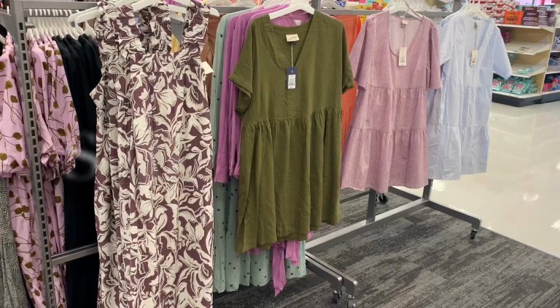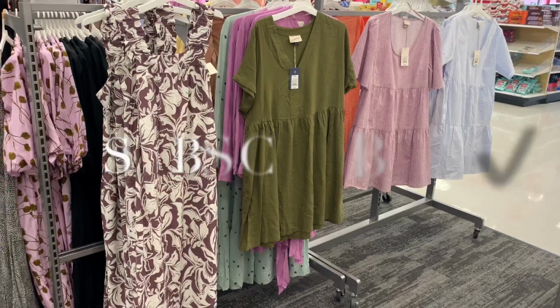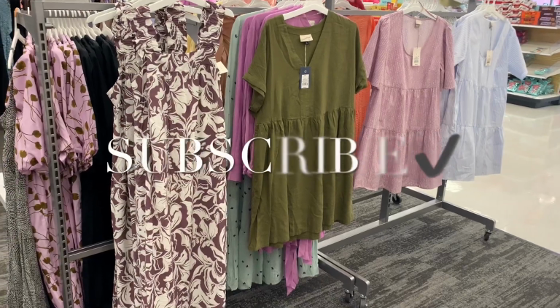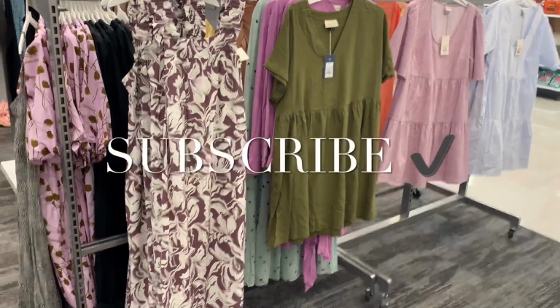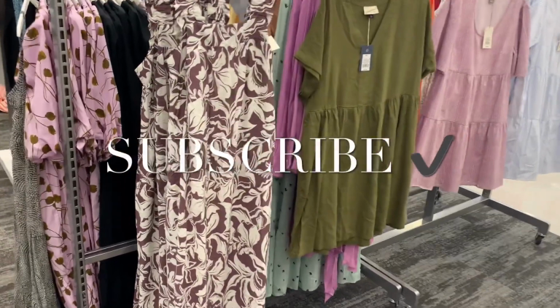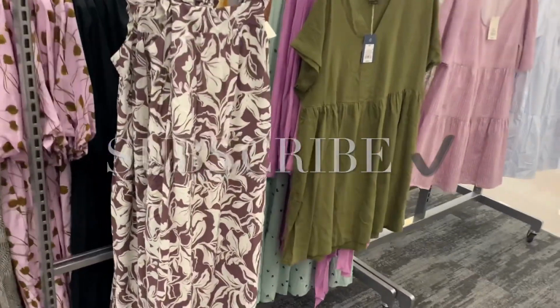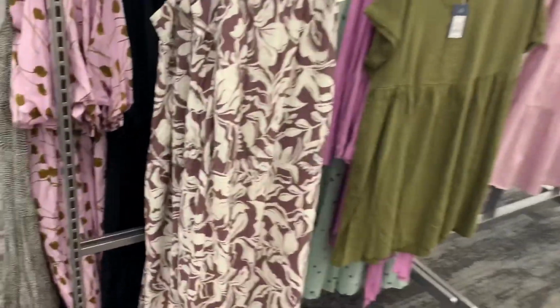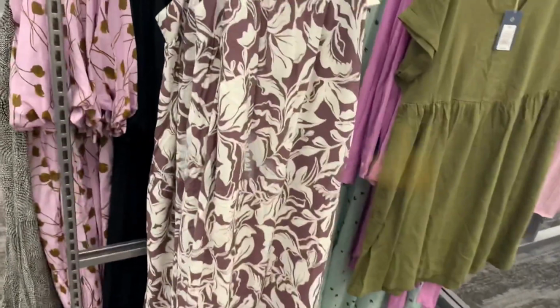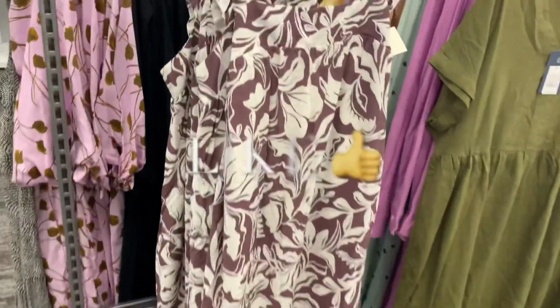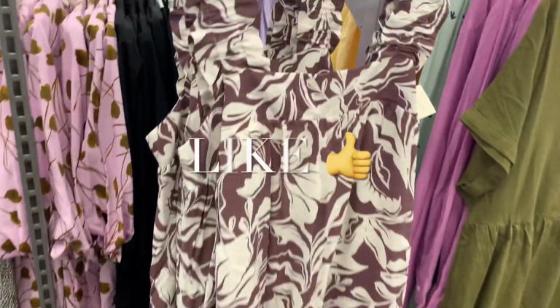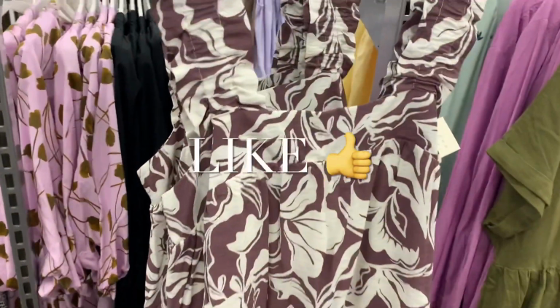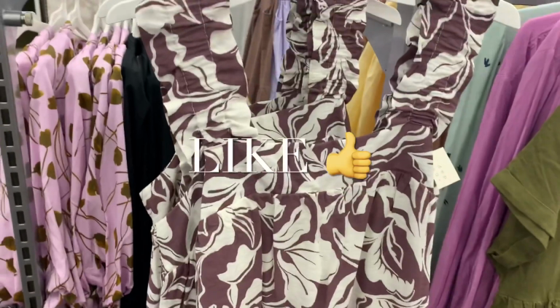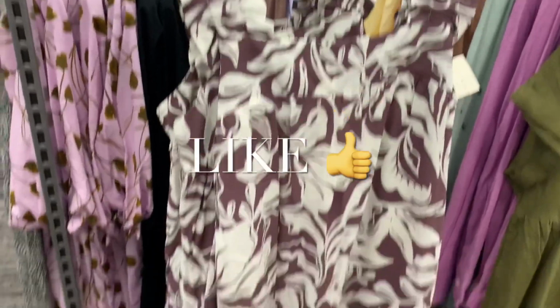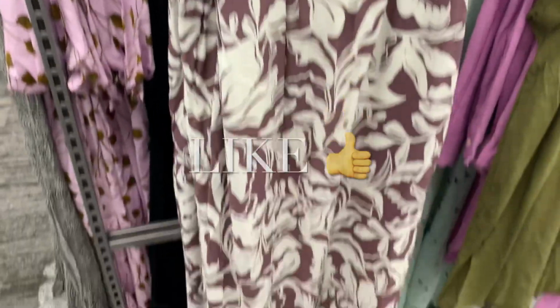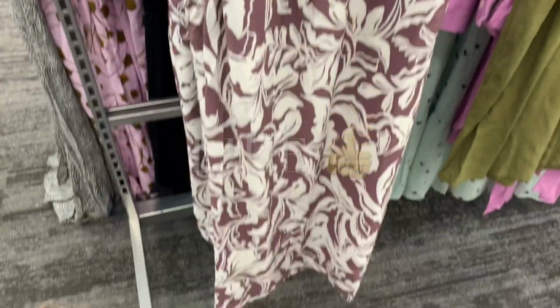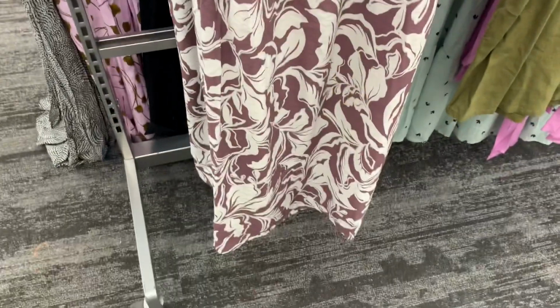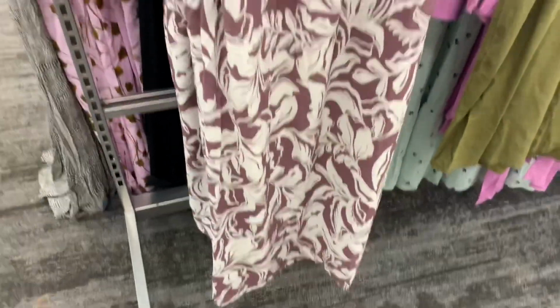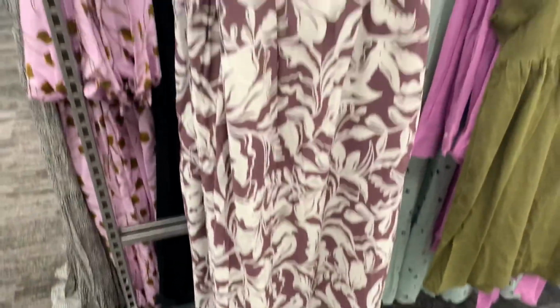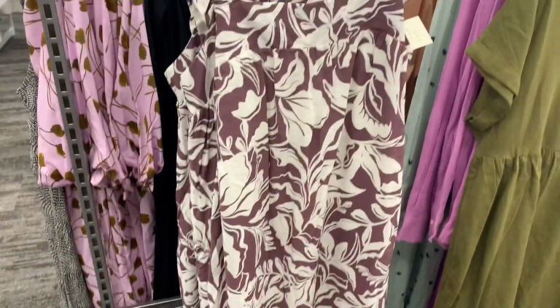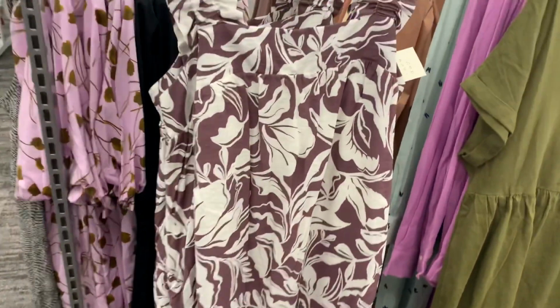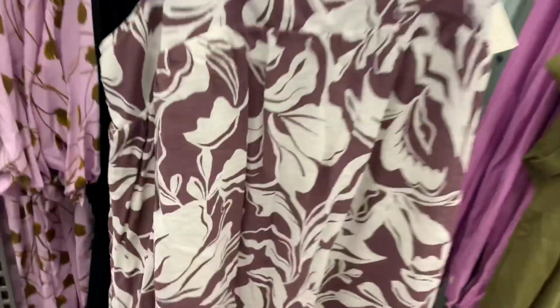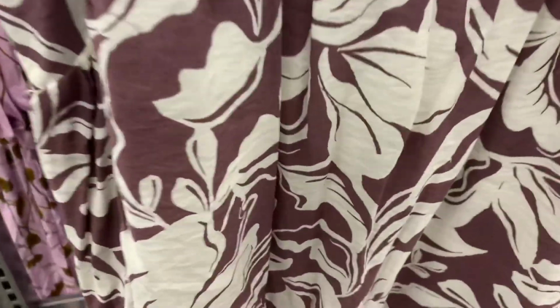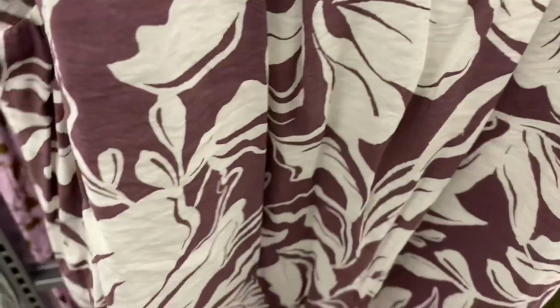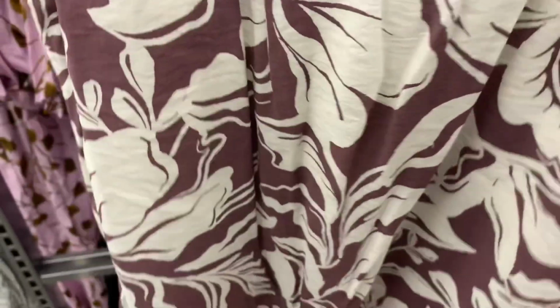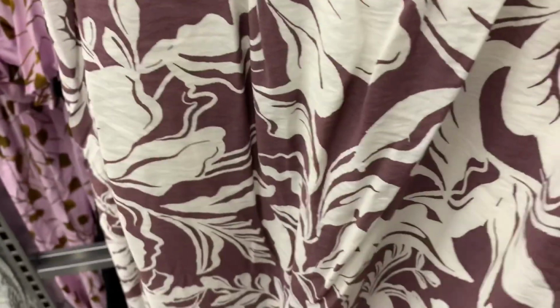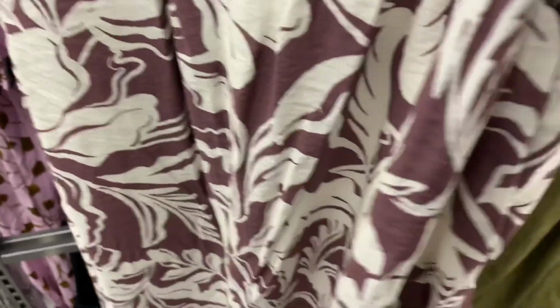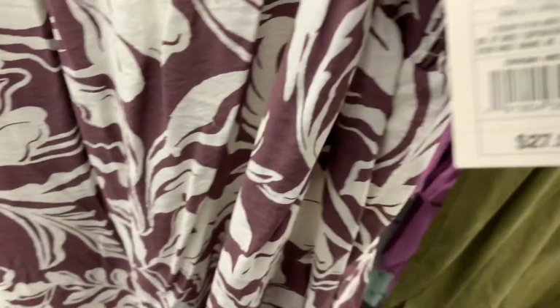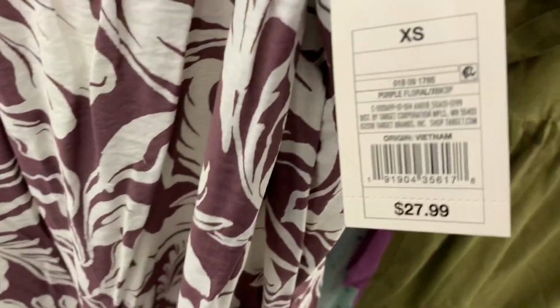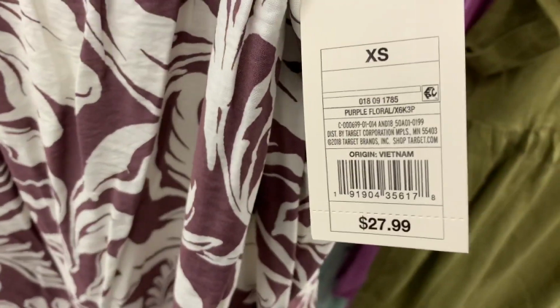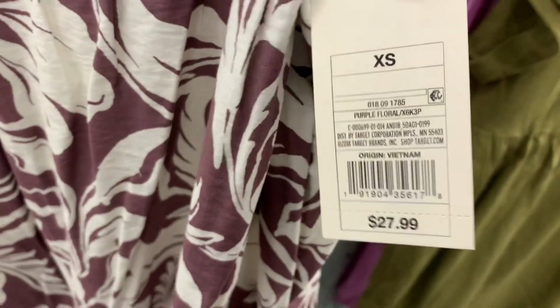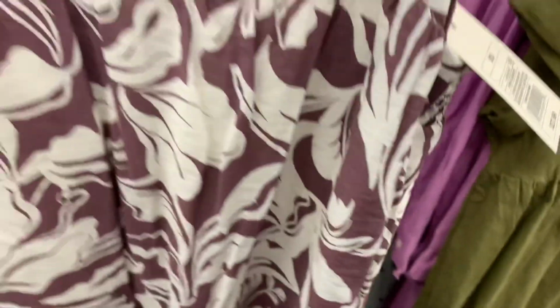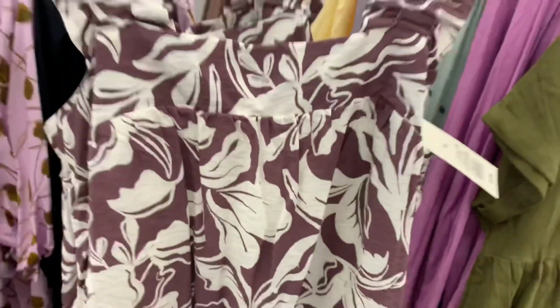Hey, welcome back to my channel. So I'm at Target and I want to see what was new. And they have this dress here. It looks so adorable. I love the plum color and the flowers, and the straps flutter a little bit. It's $27.99. It's a New Day. I love that one.